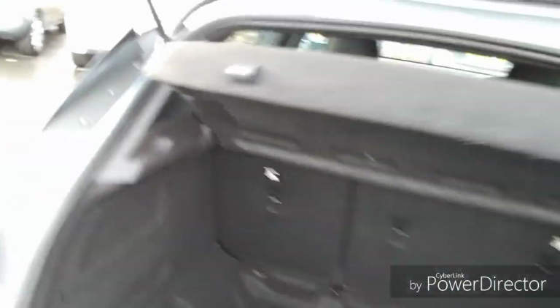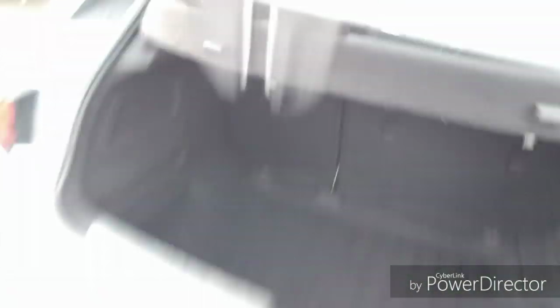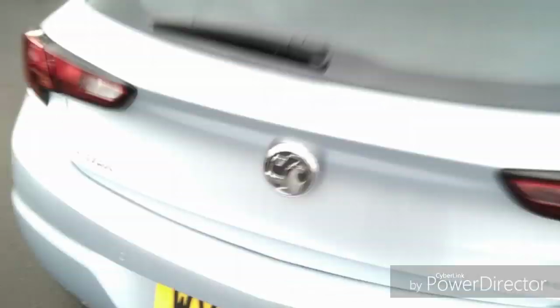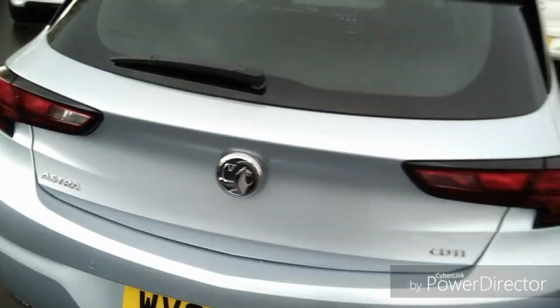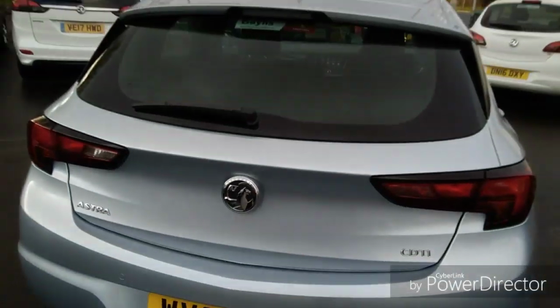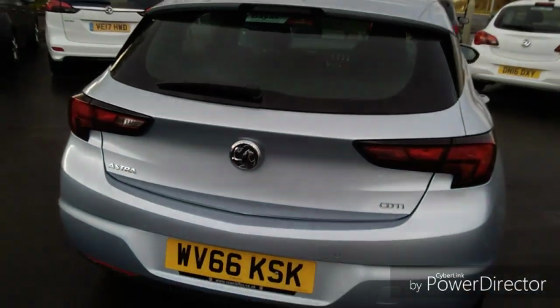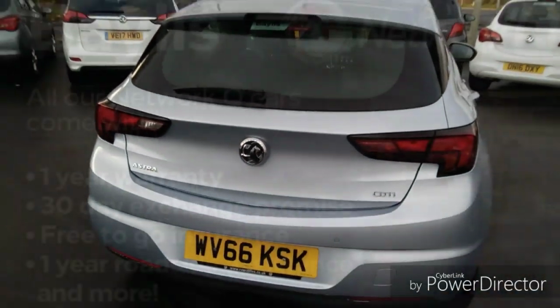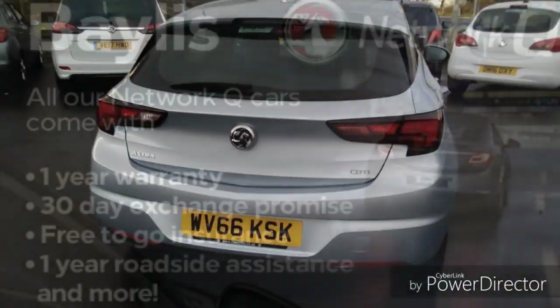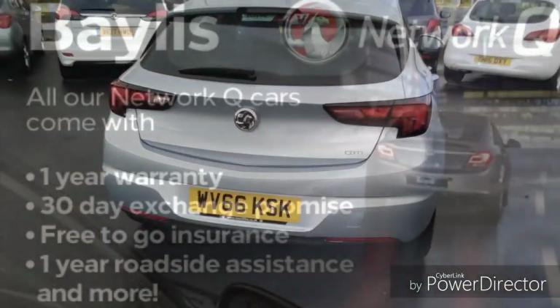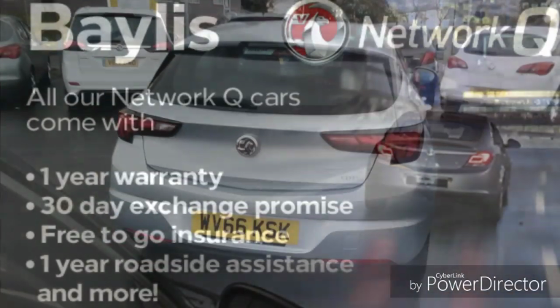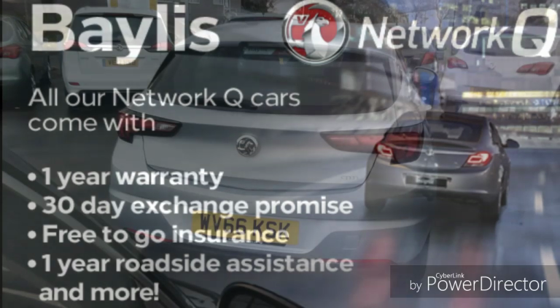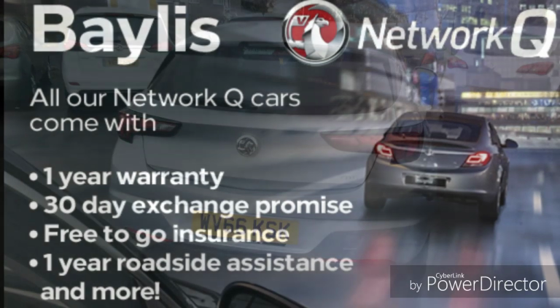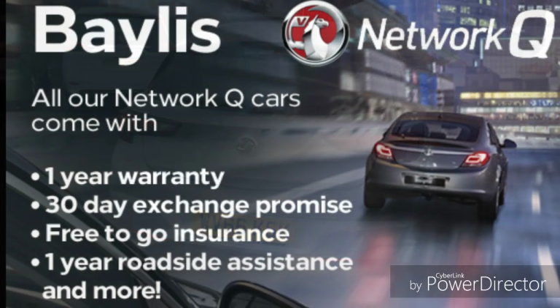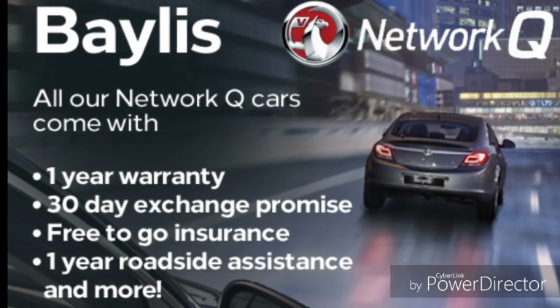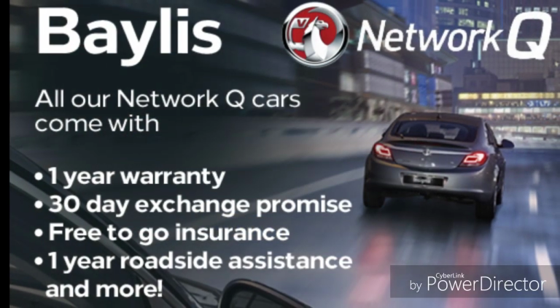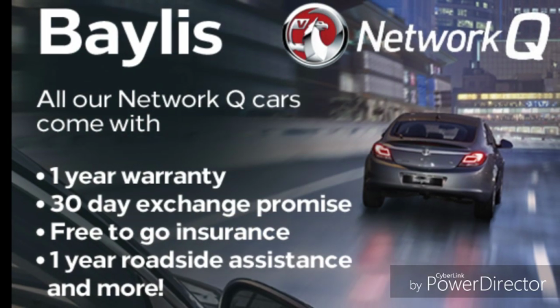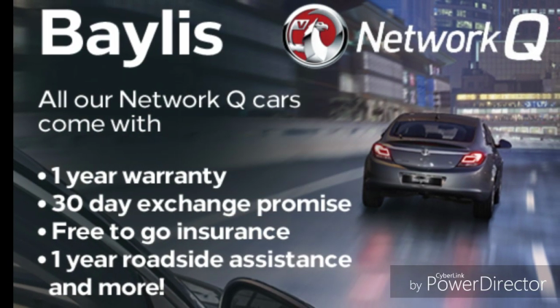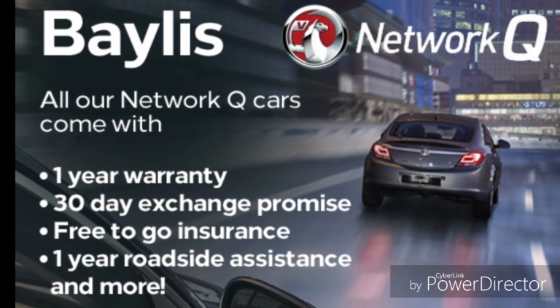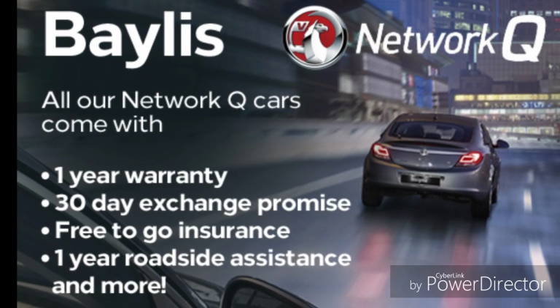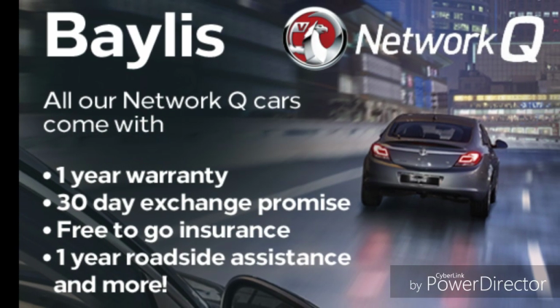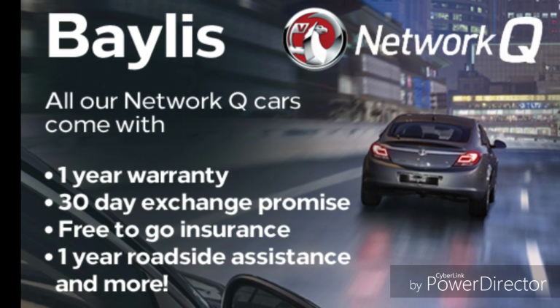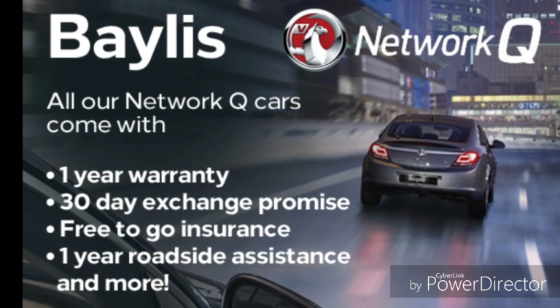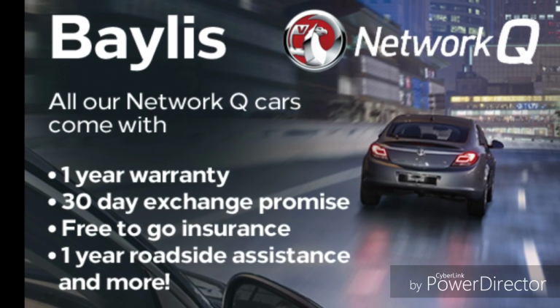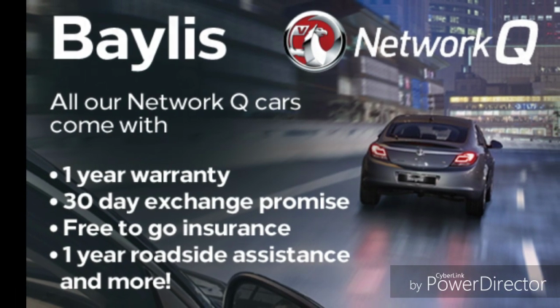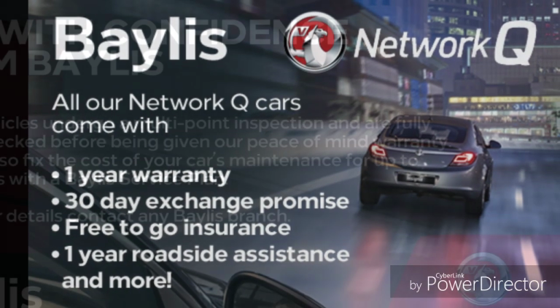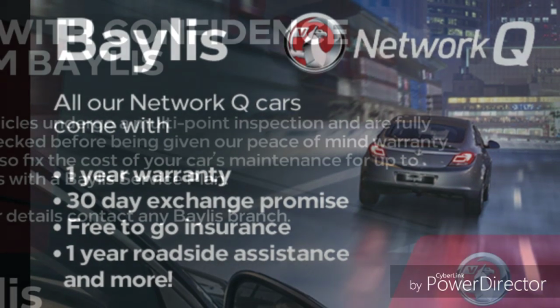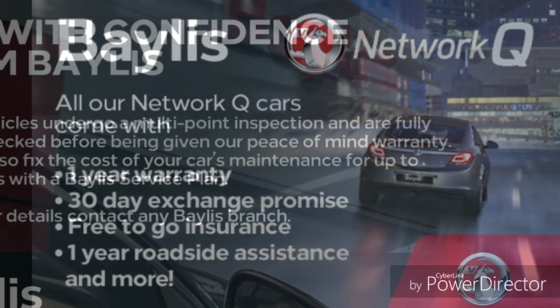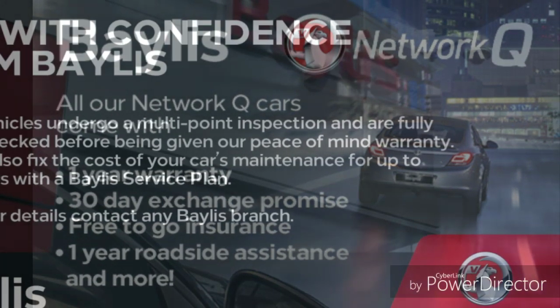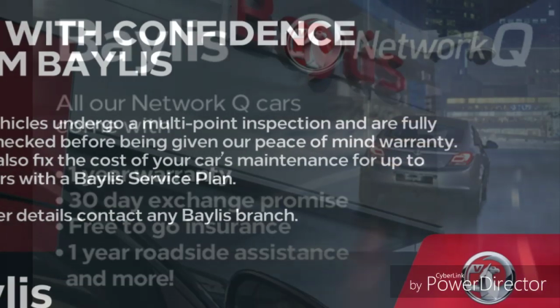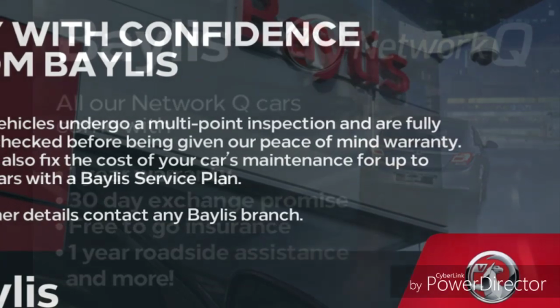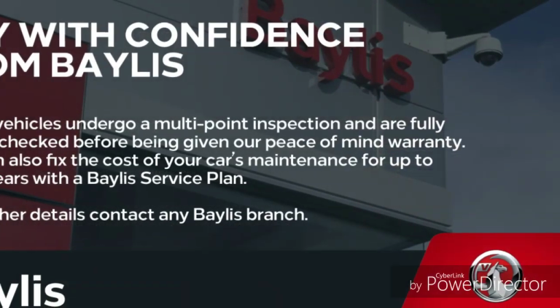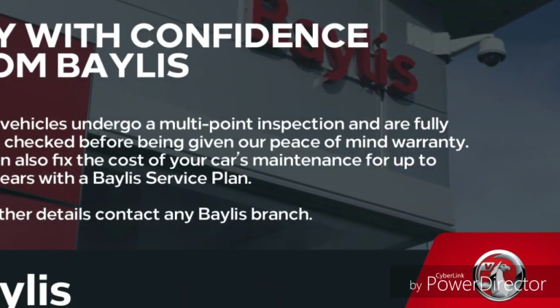Finance options are available to facilitate your purchase, as well as Bayless service plans. If you're interested in this Astra, feel free to give us a call at Bayless Vauxhall.